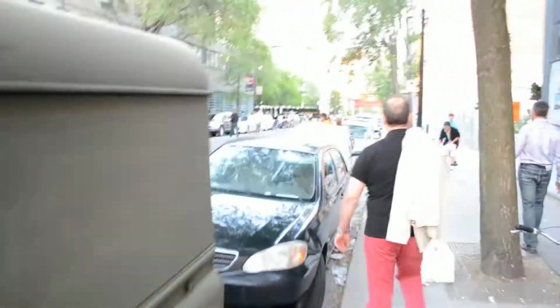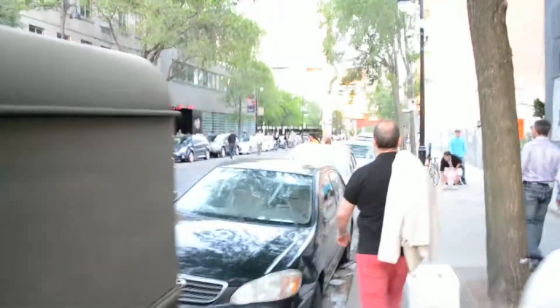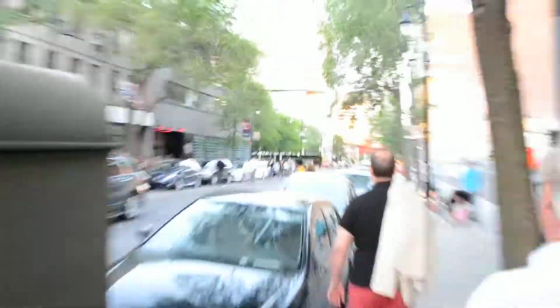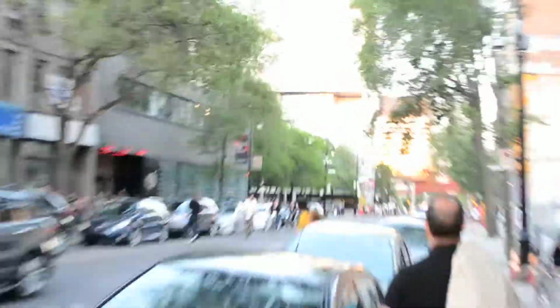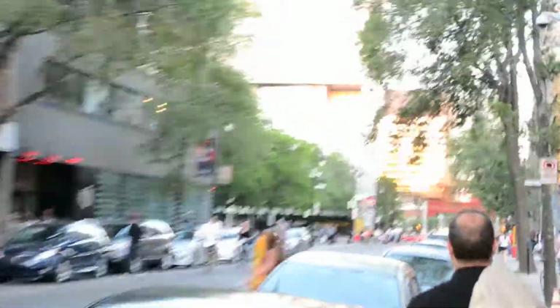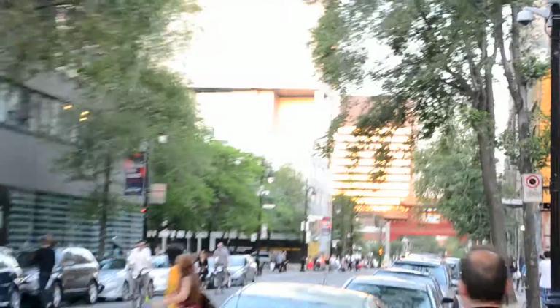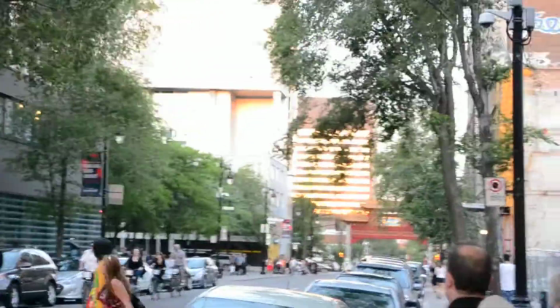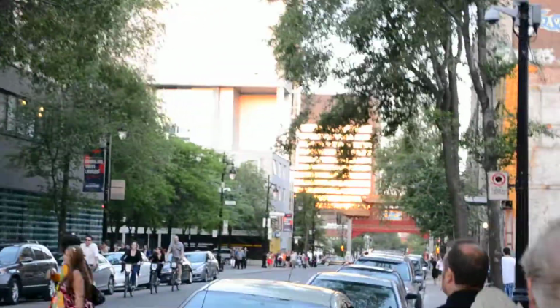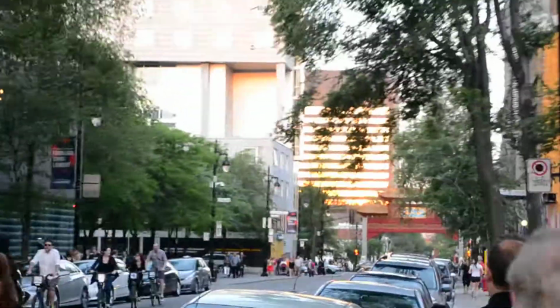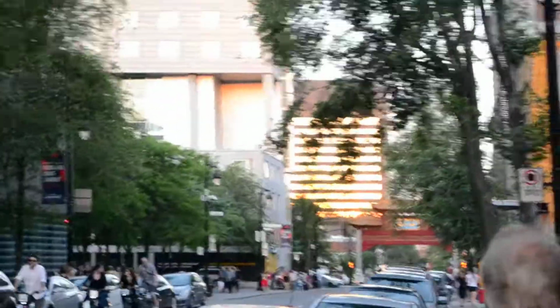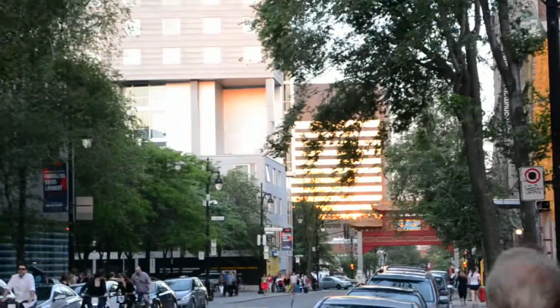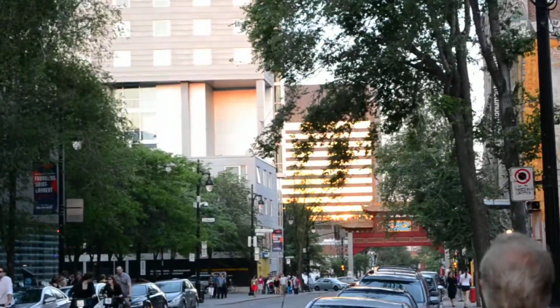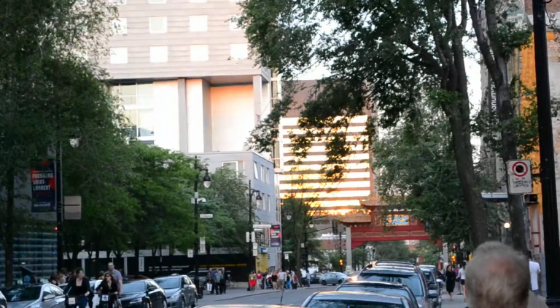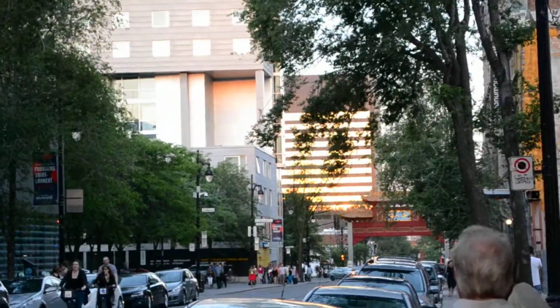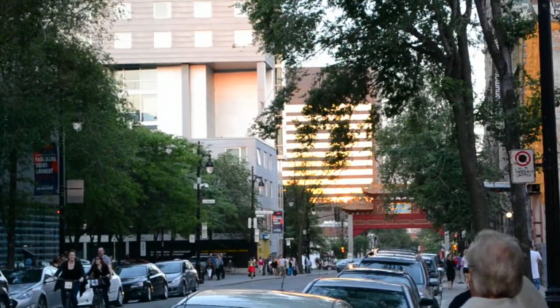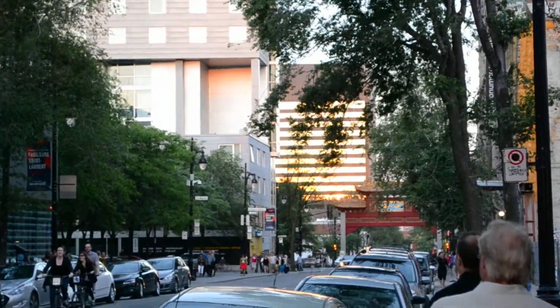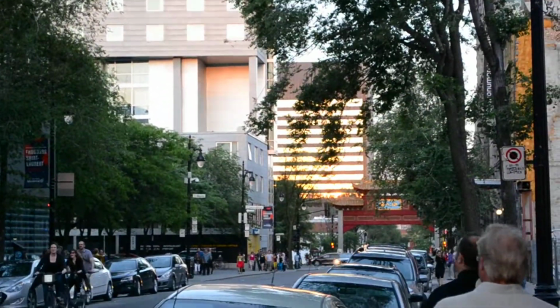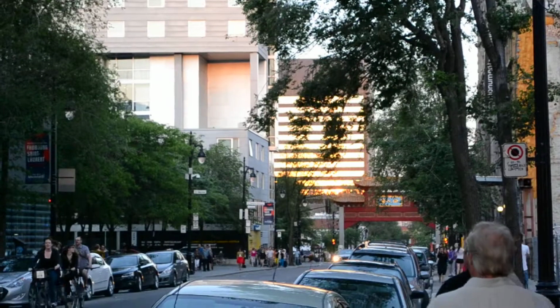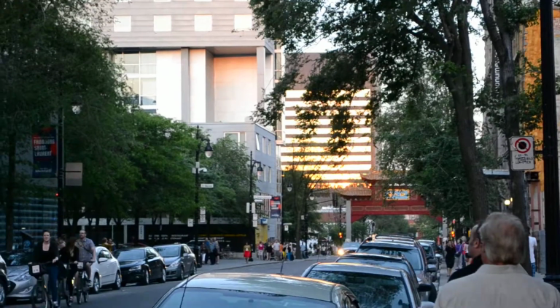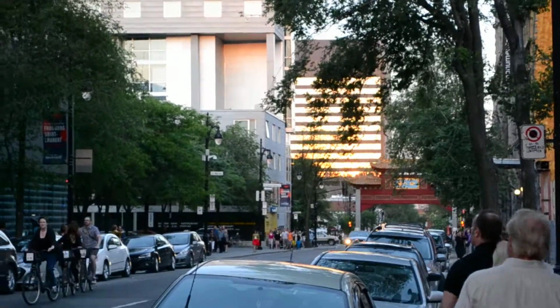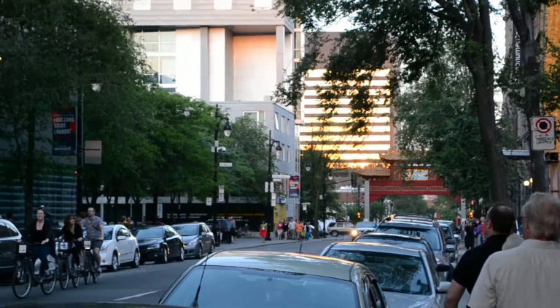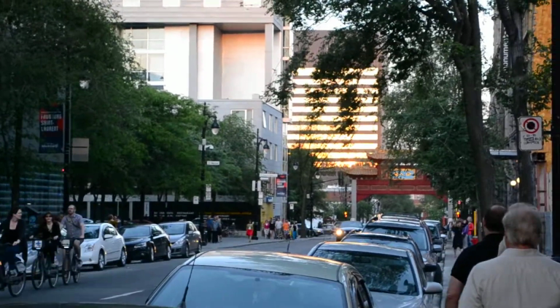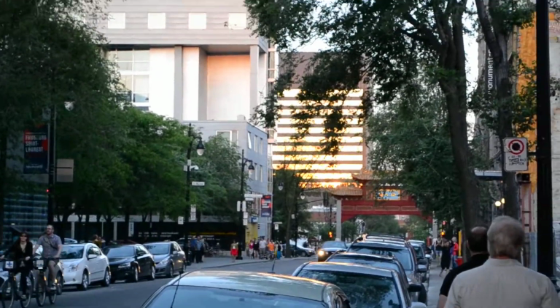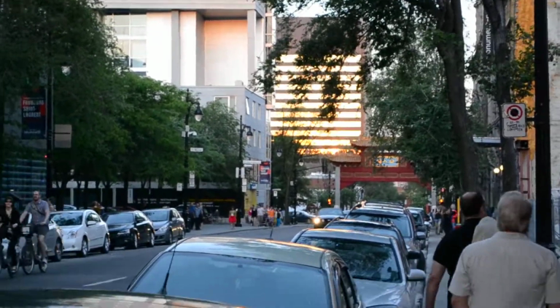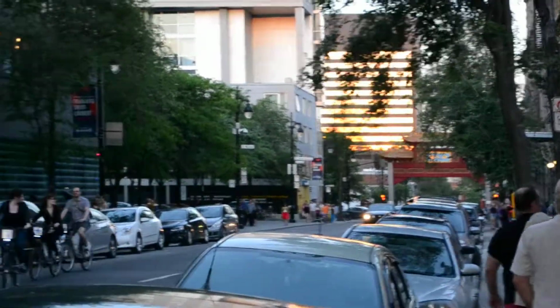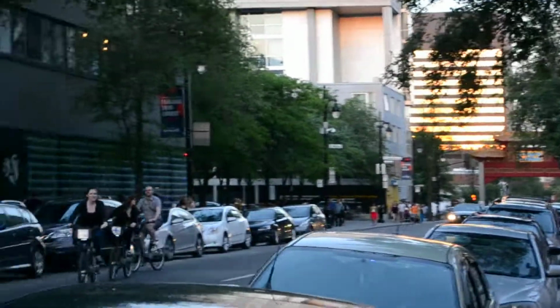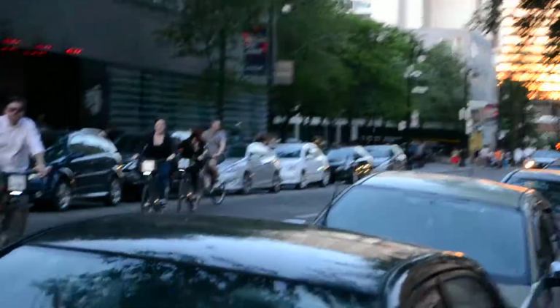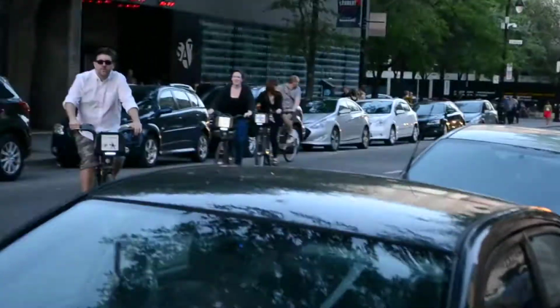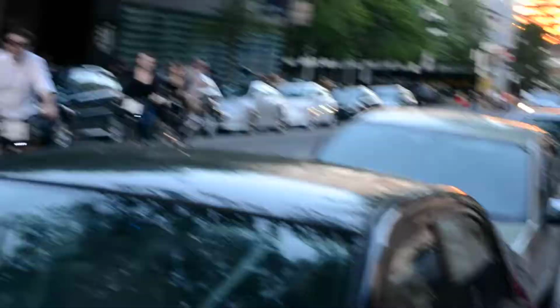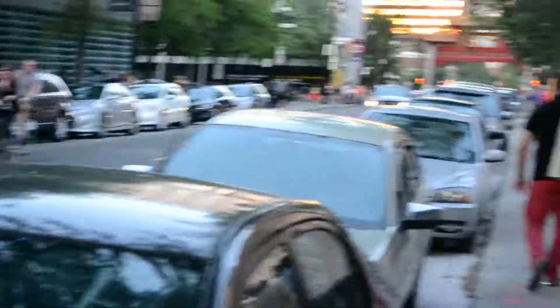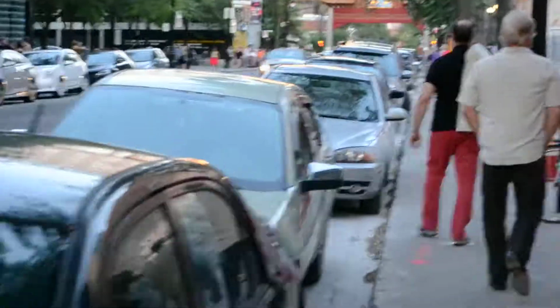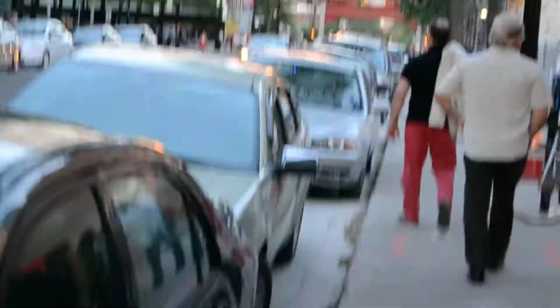Look at that sun setting, reflecting on the courthouse building. That's beautiful. Never looks as good in the camera. But anyway, bye.